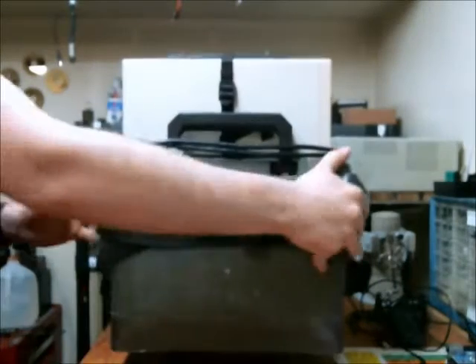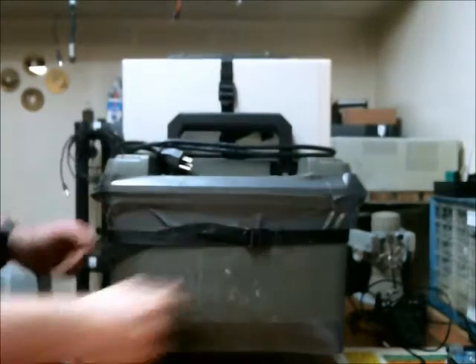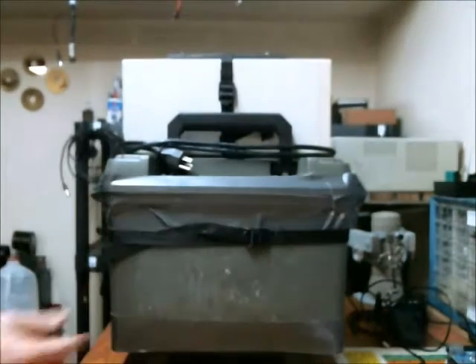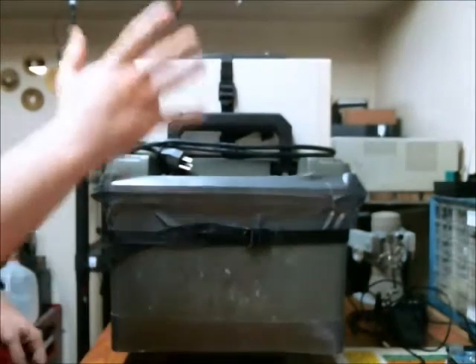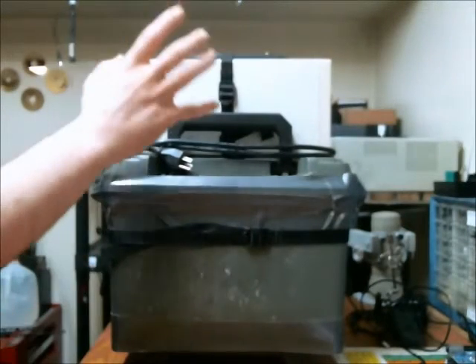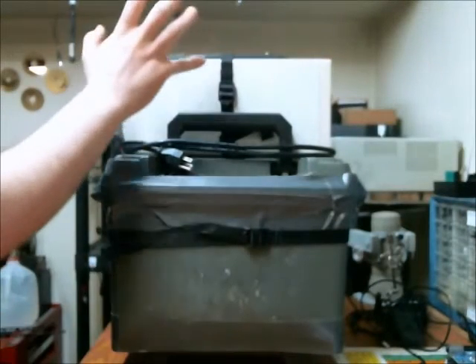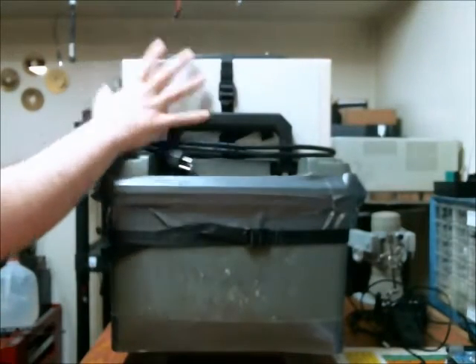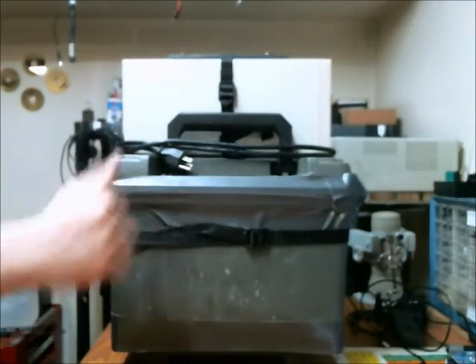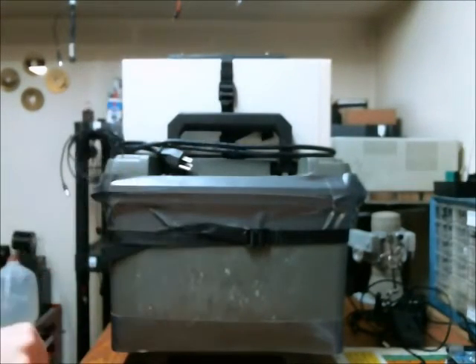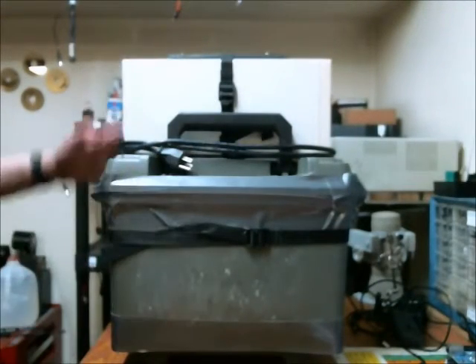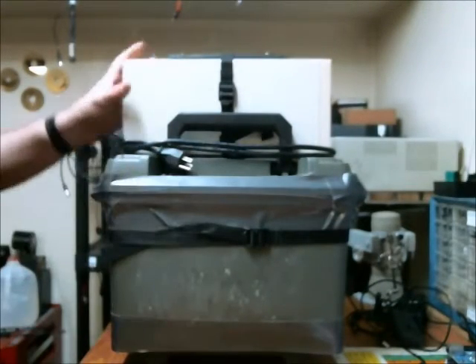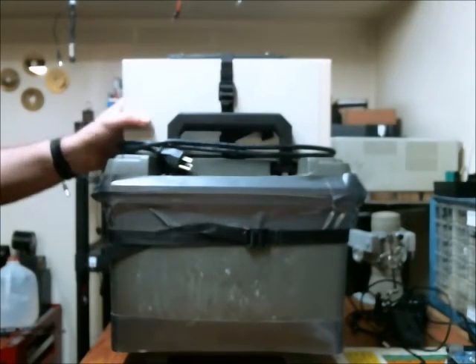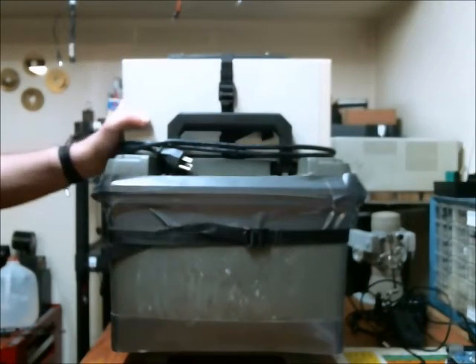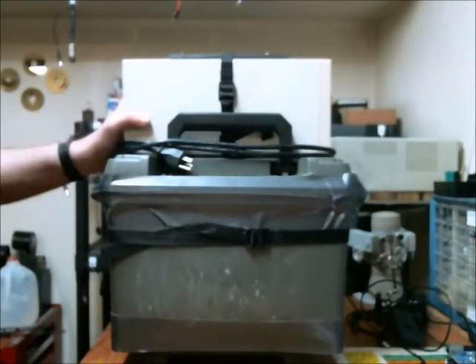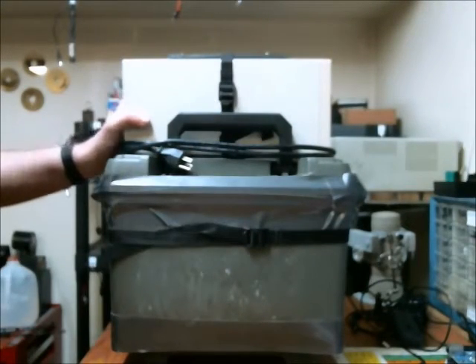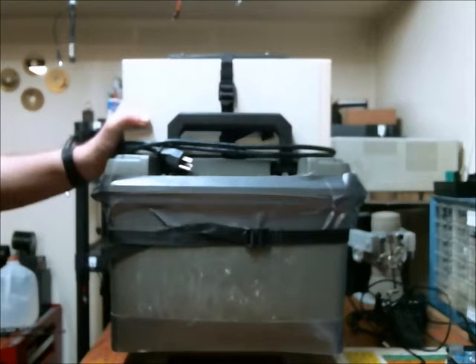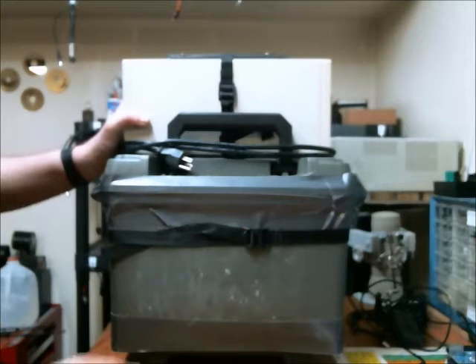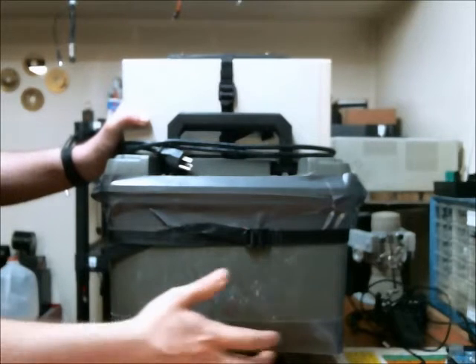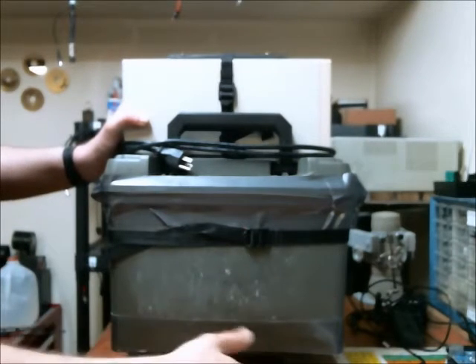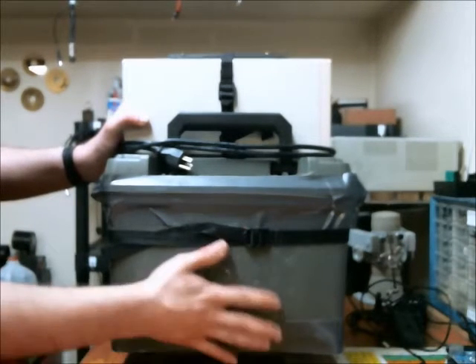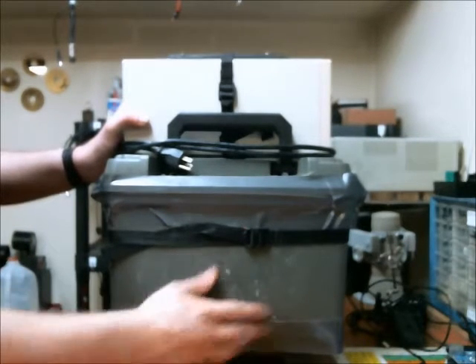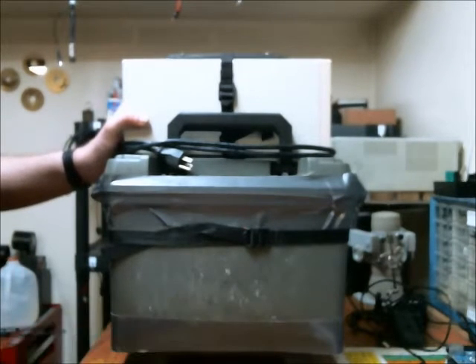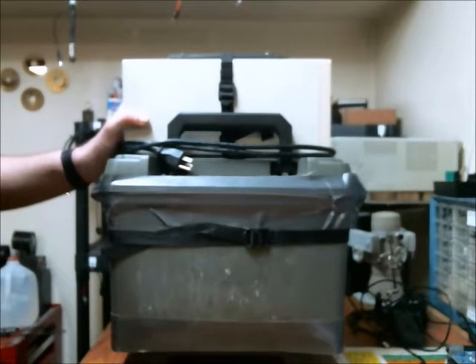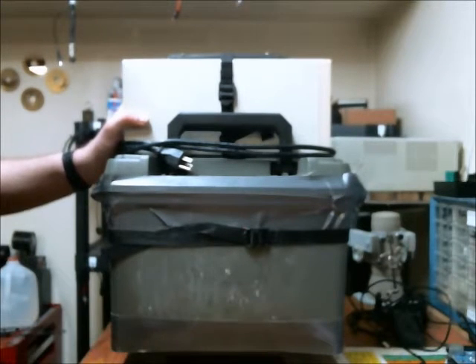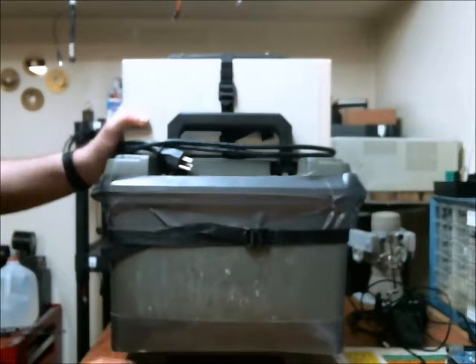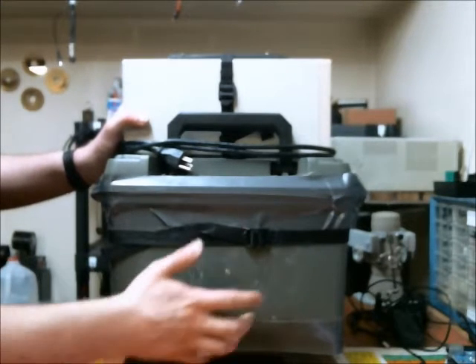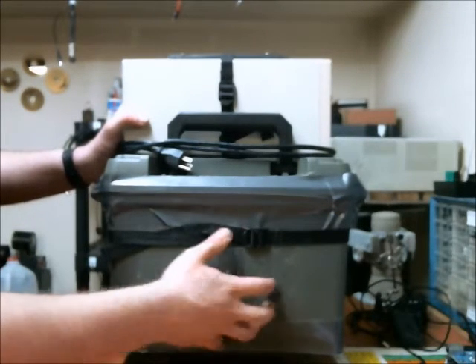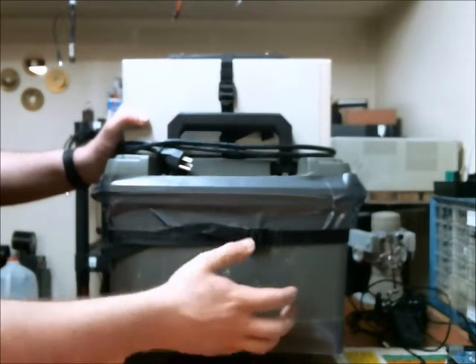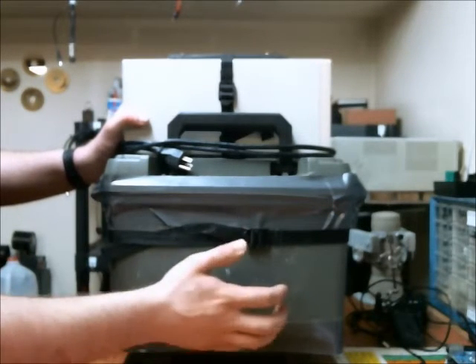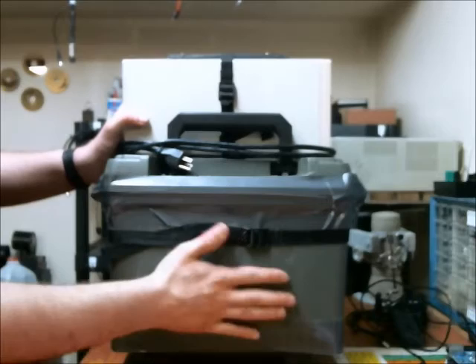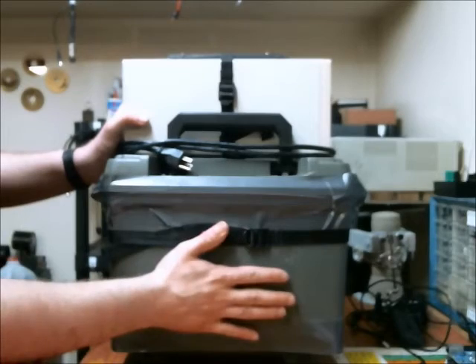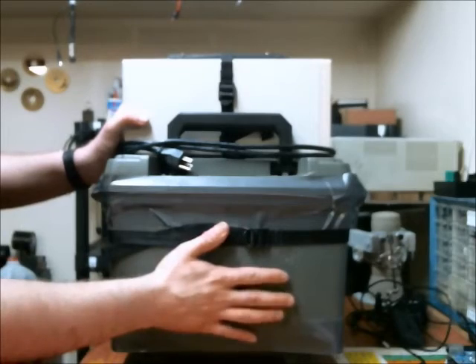I don't know exactly how long this will last. I believe somewhere between 4 and 10 hours depending on the amp hours of the battery. I believe it's somewhere between 40 and 100 amp hours in a car battery.